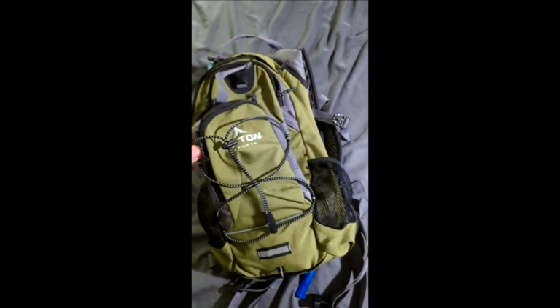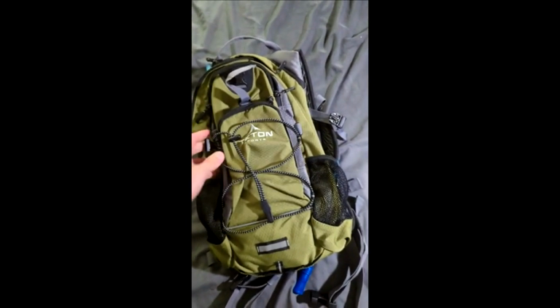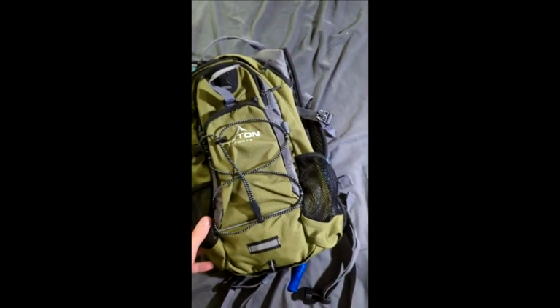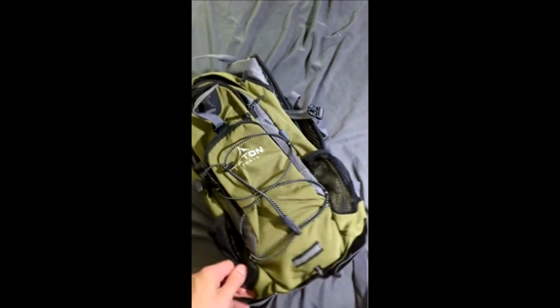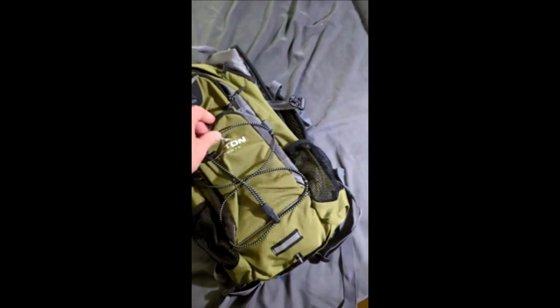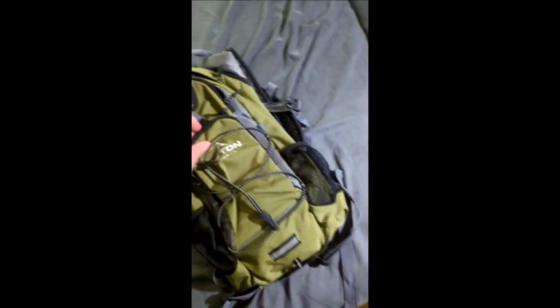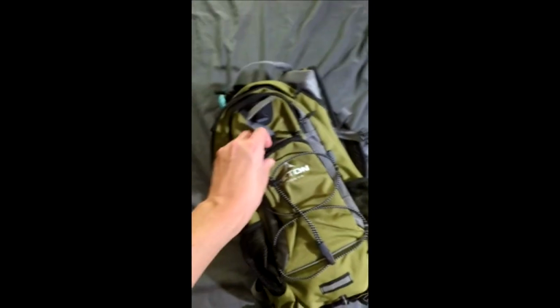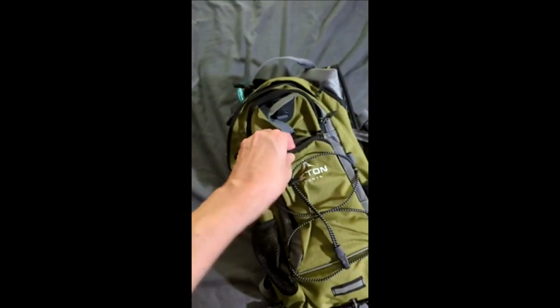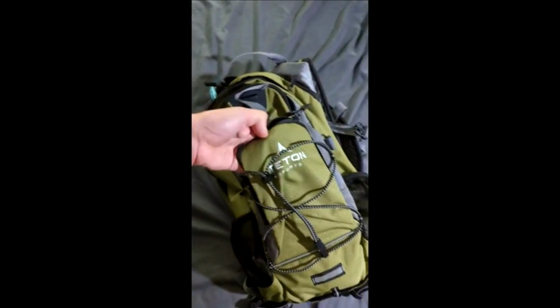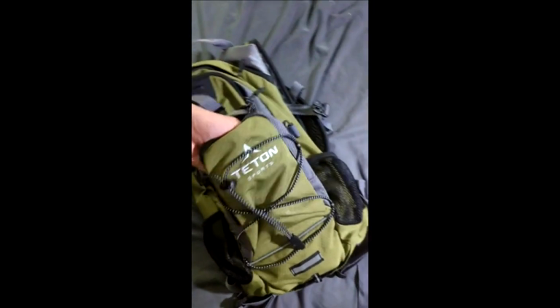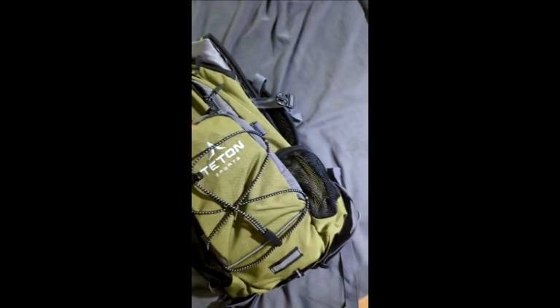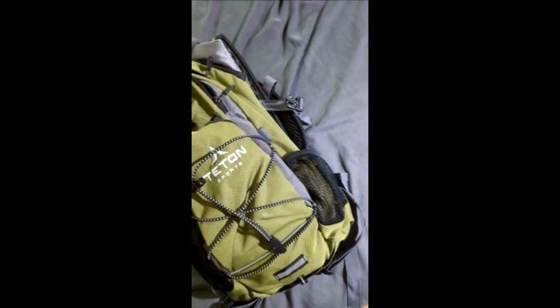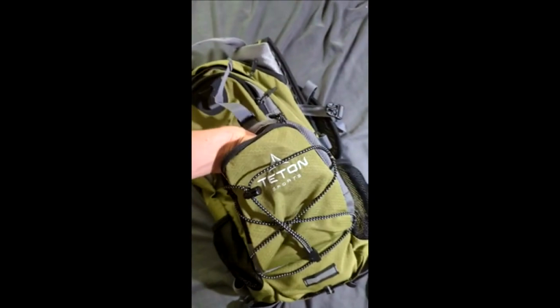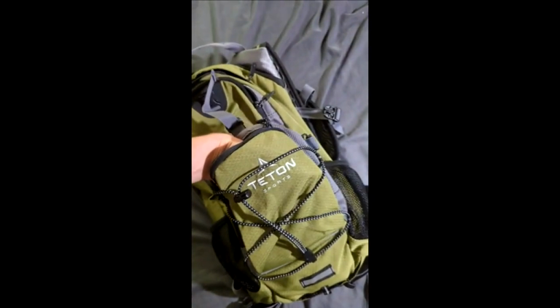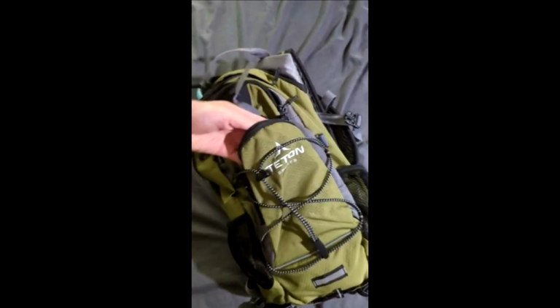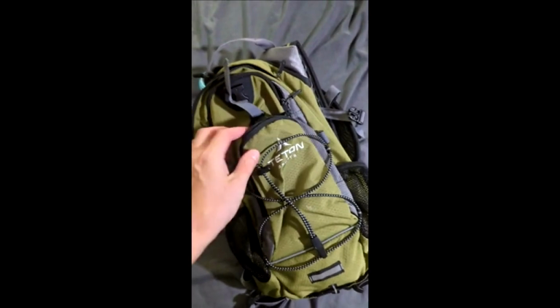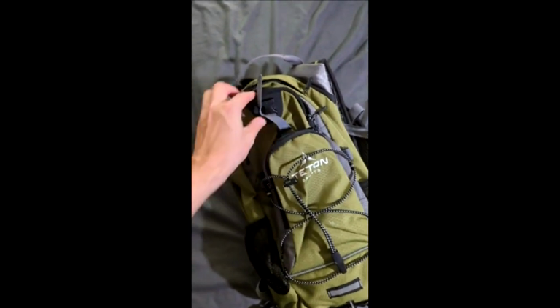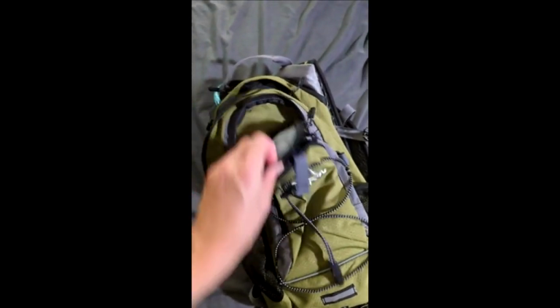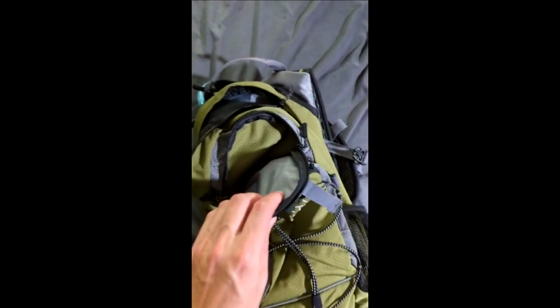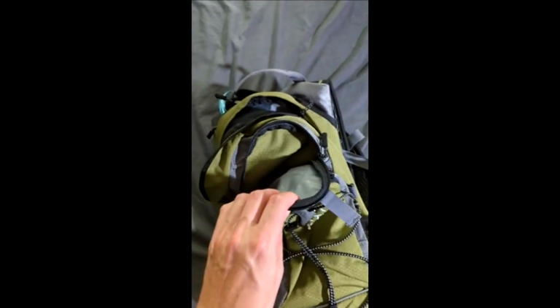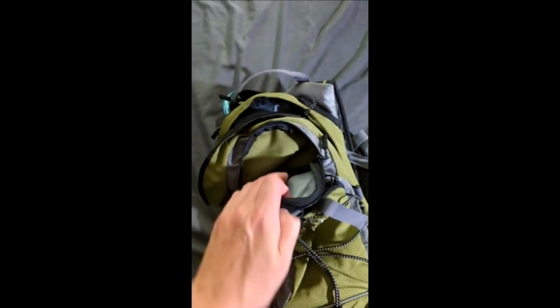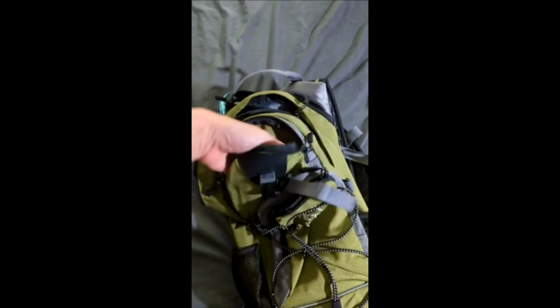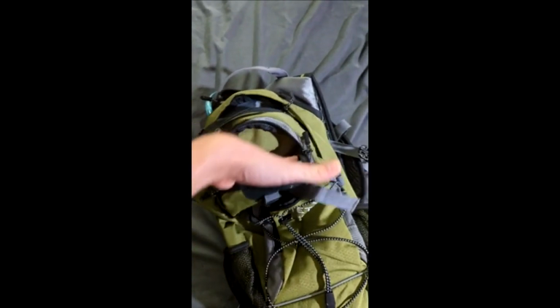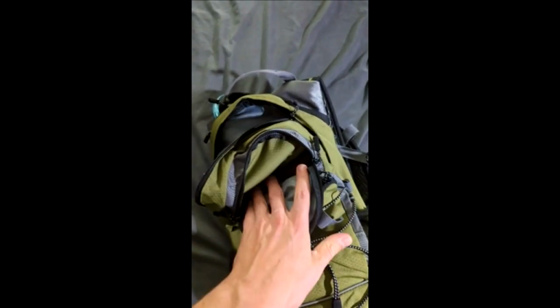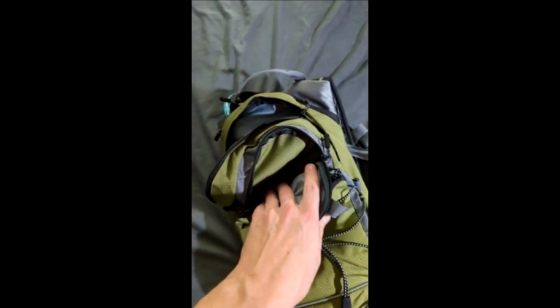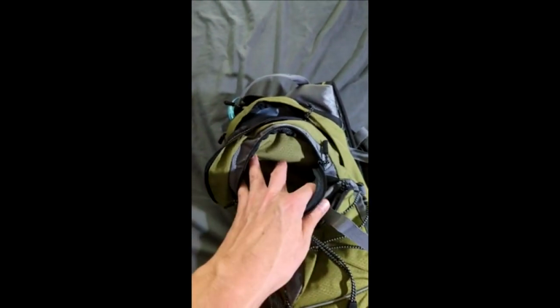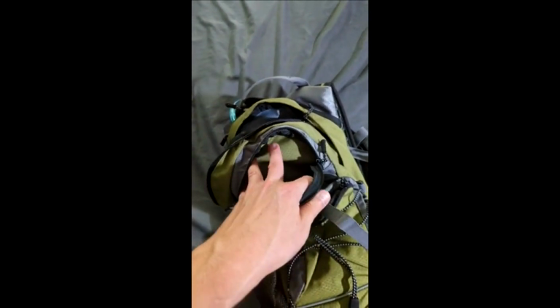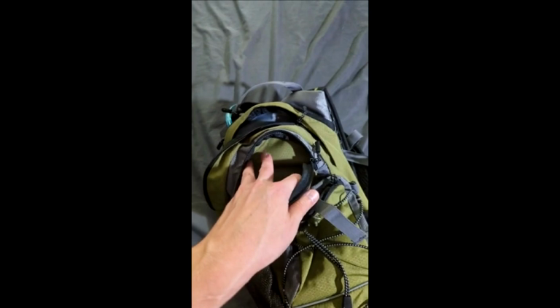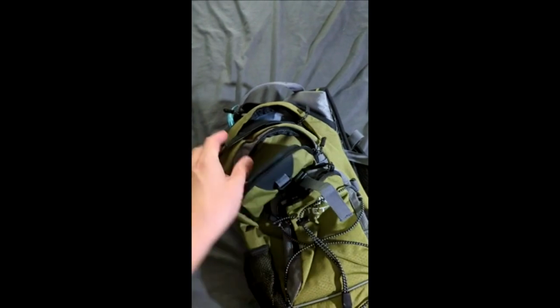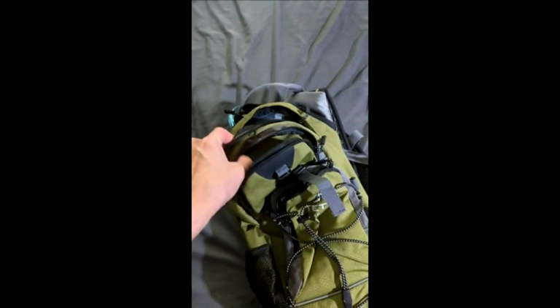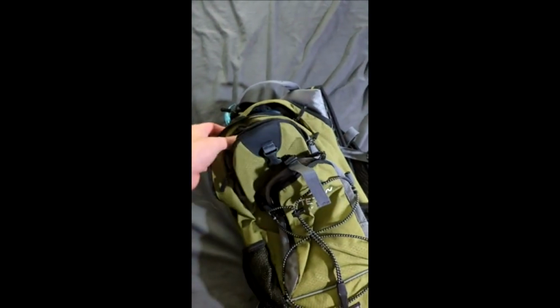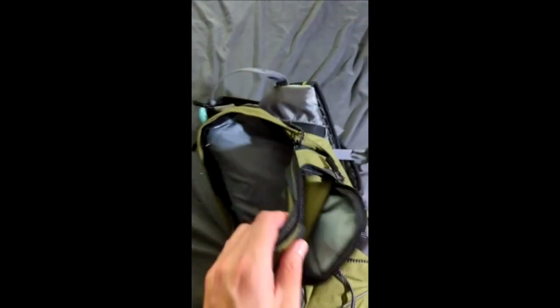The zippers and buckles all feel quality. This outside pocket is great — it's big enough for any phone in existence. There's also a nice little pocket for quick access to keys, wallet, headphone charger, things like that.